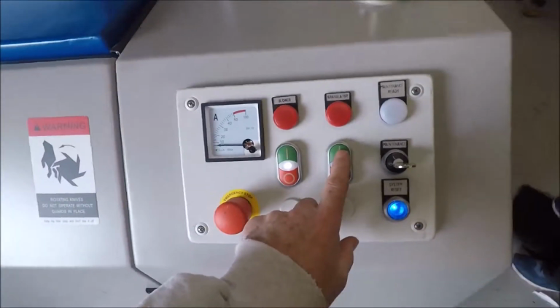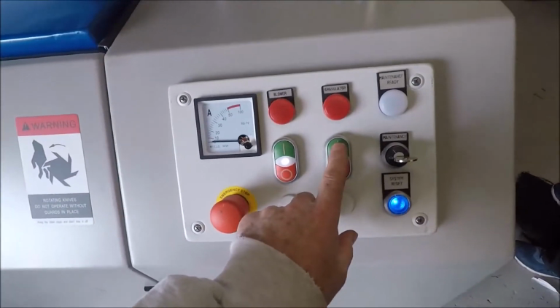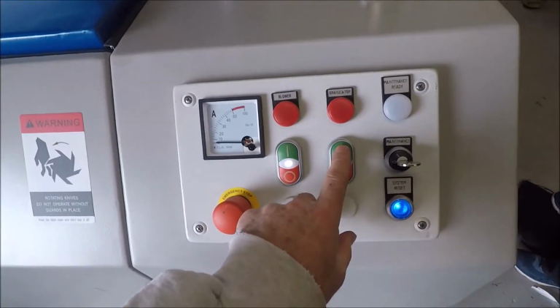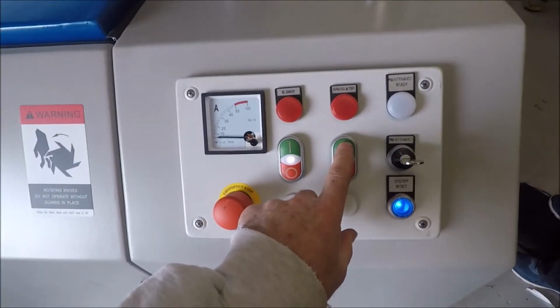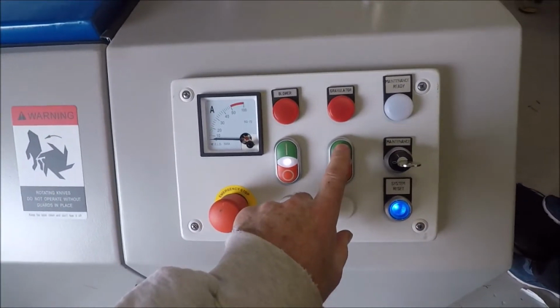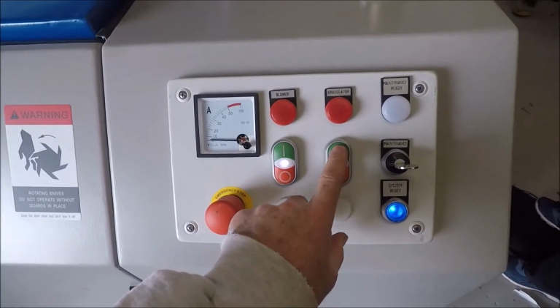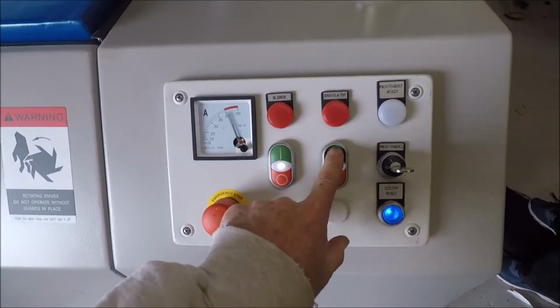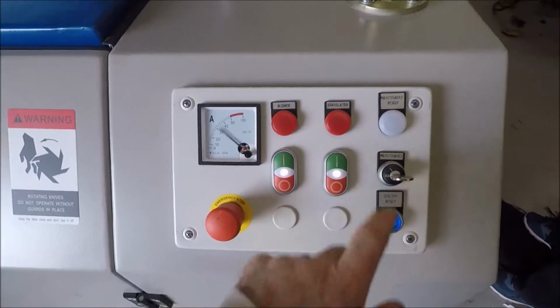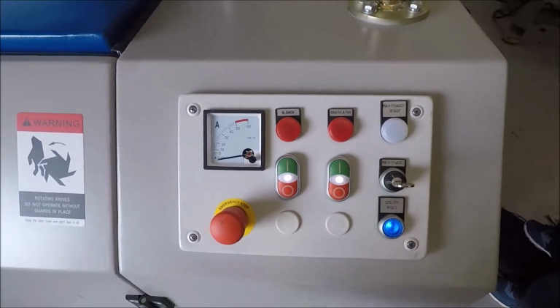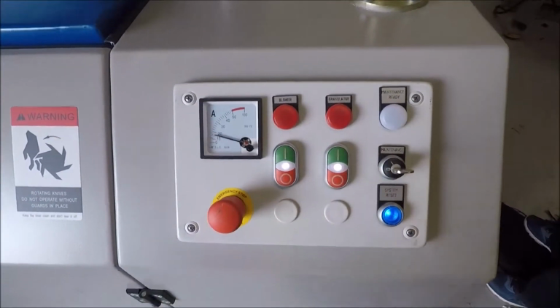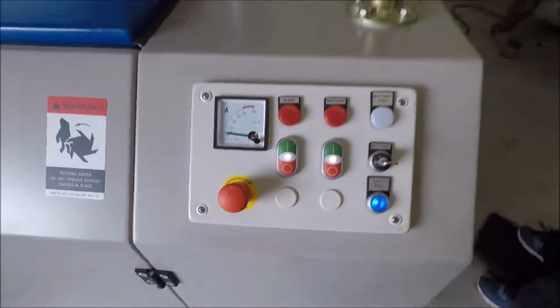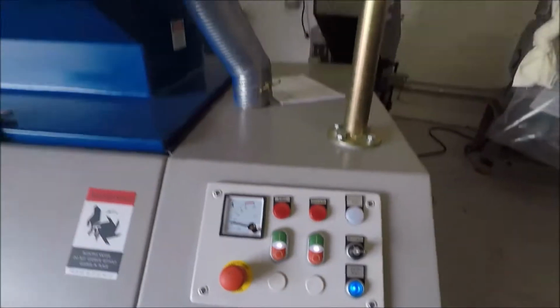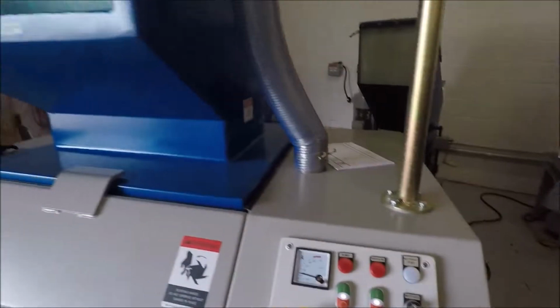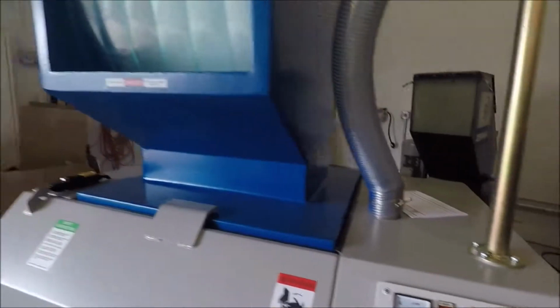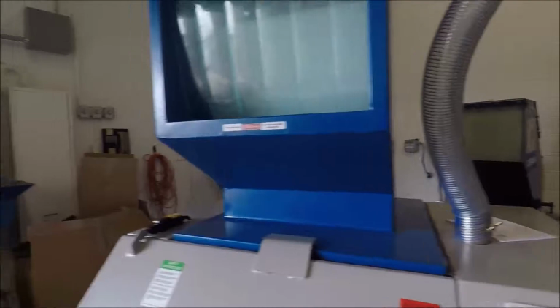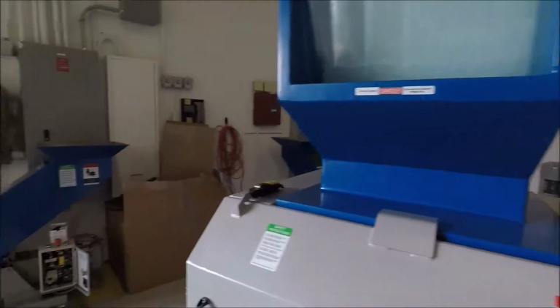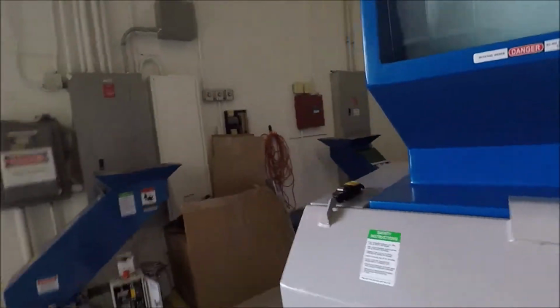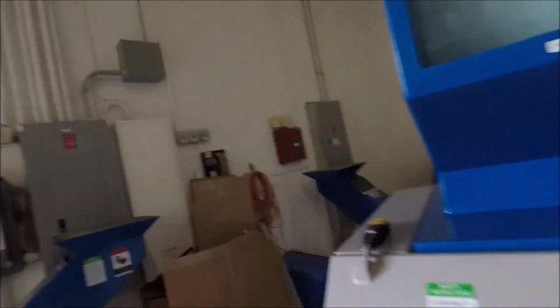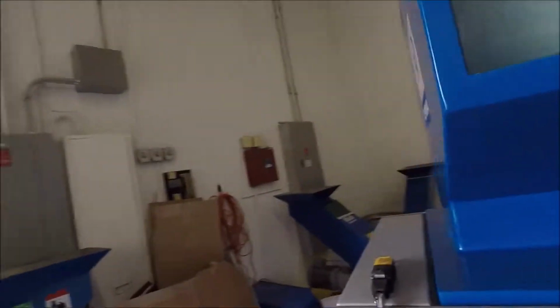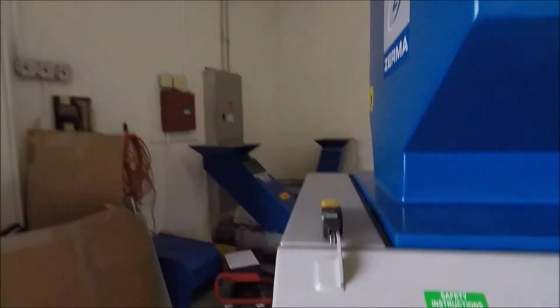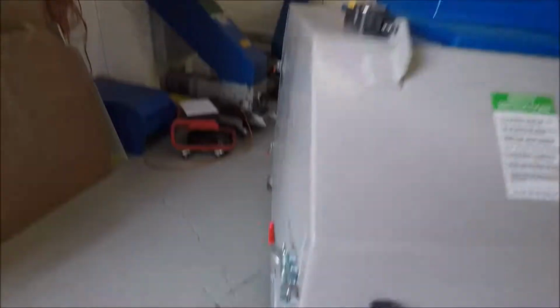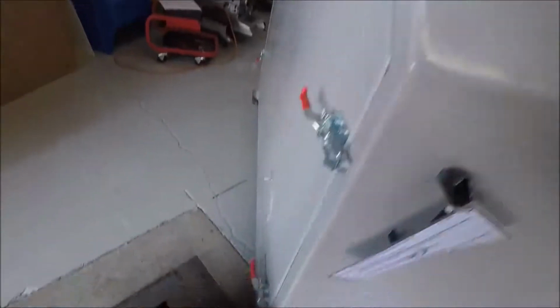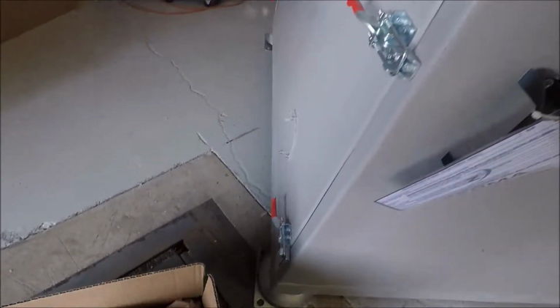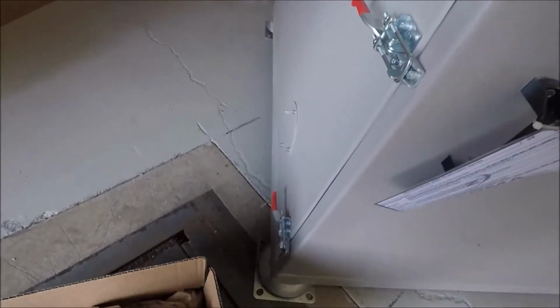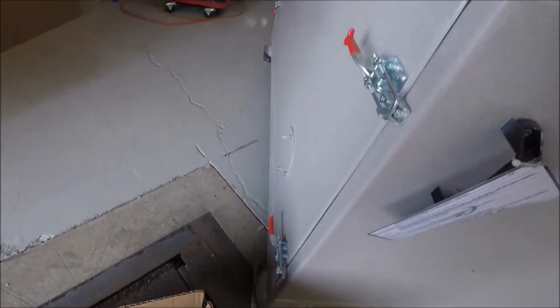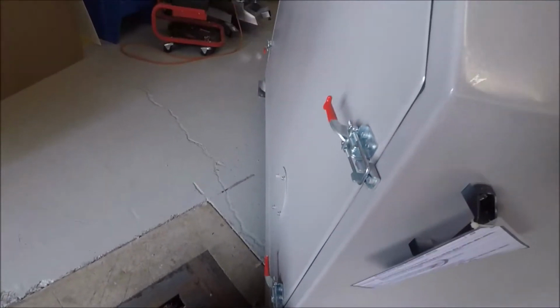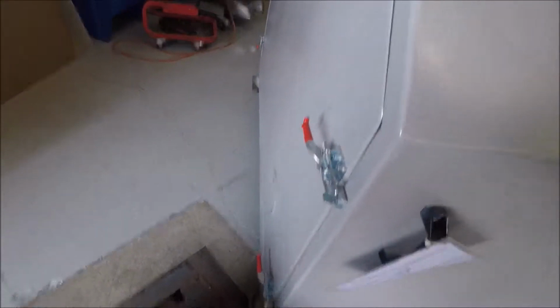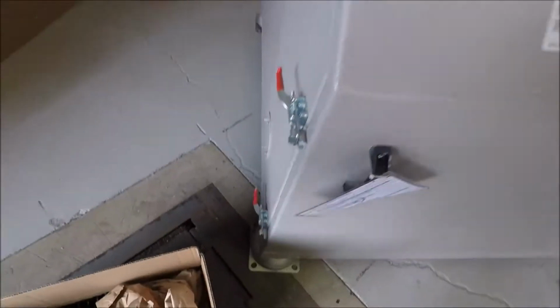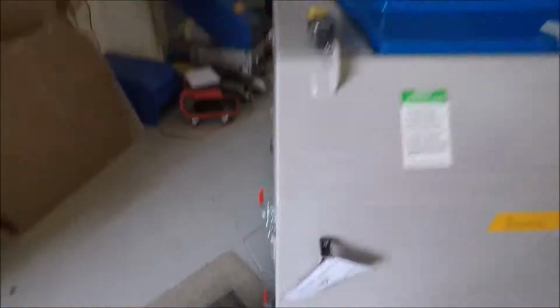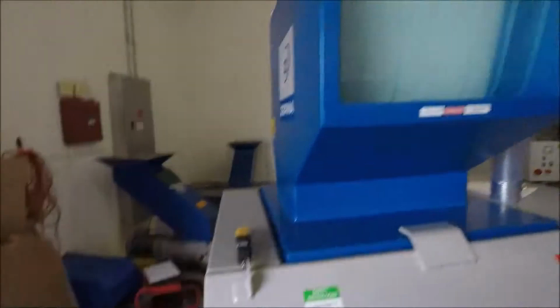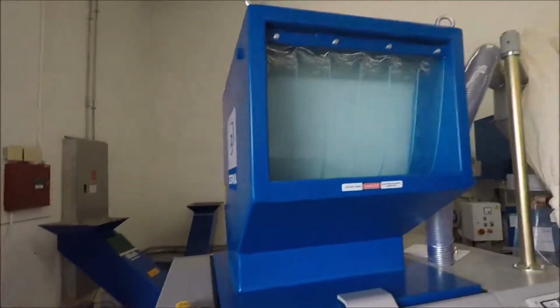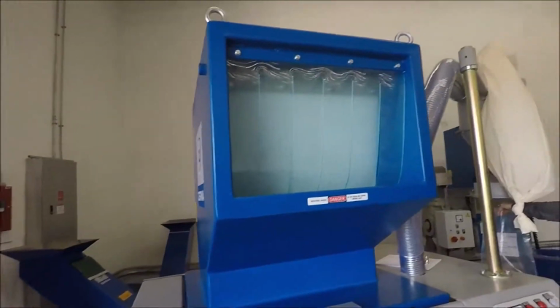The granulator turns on right here. Once the granulator comes on, you're going to run your pieces through with a 6-millimeter screen.